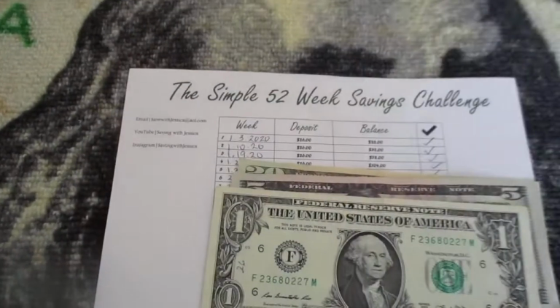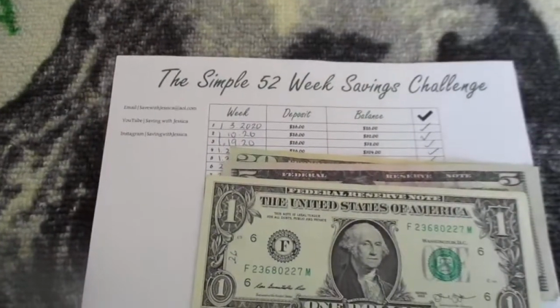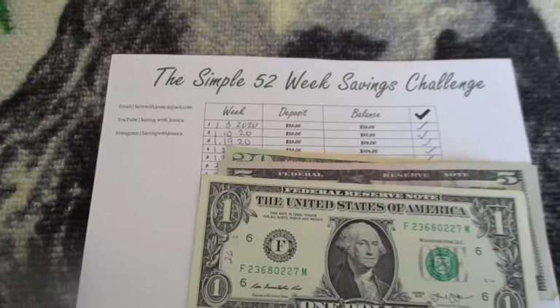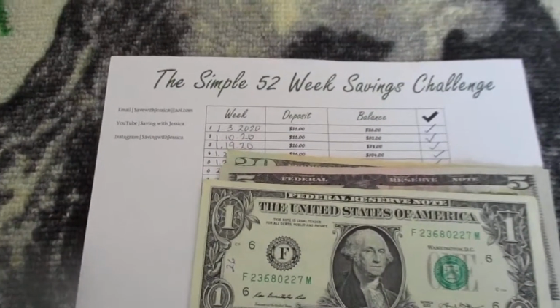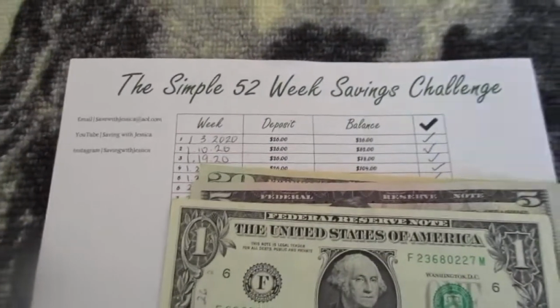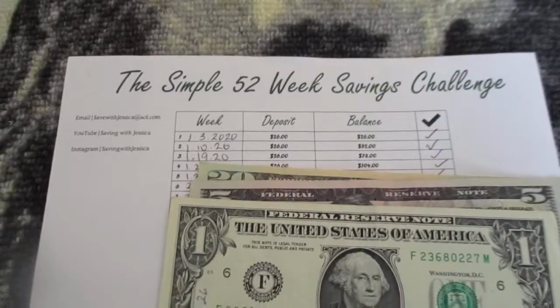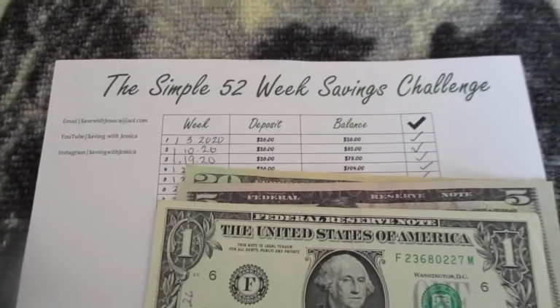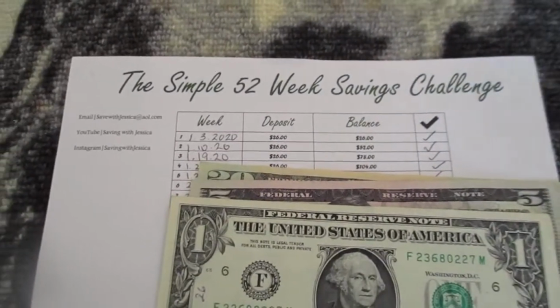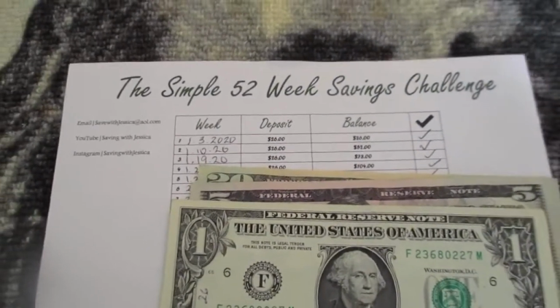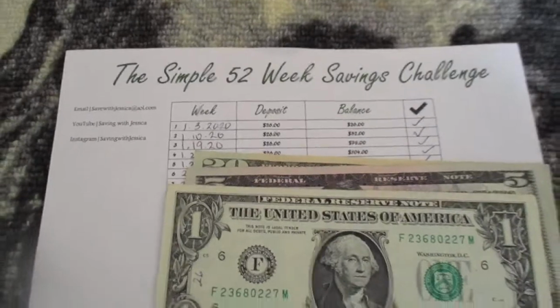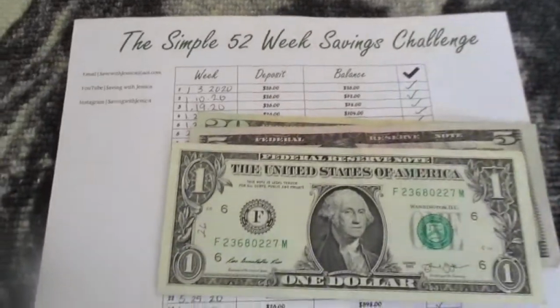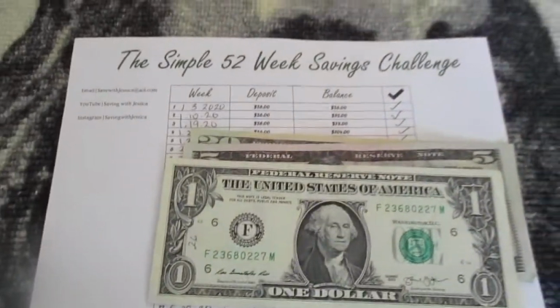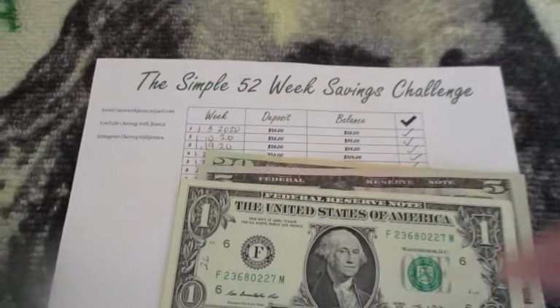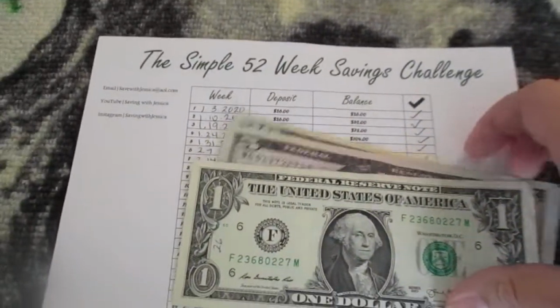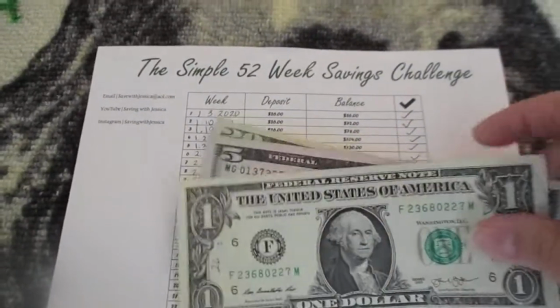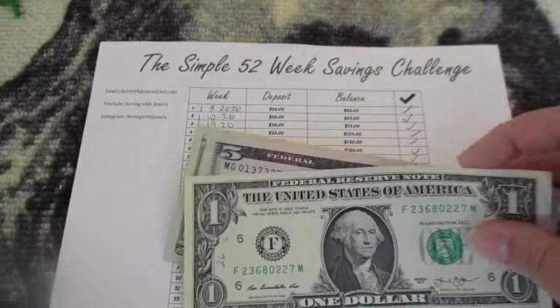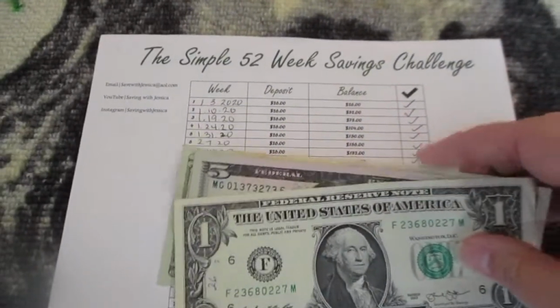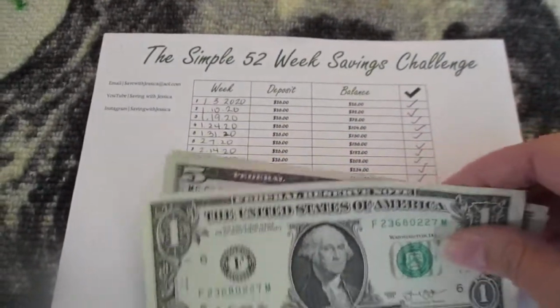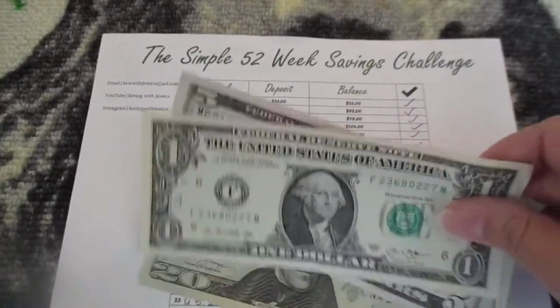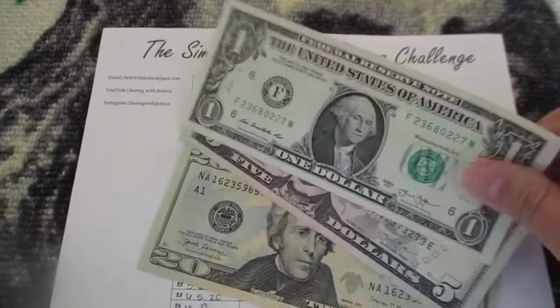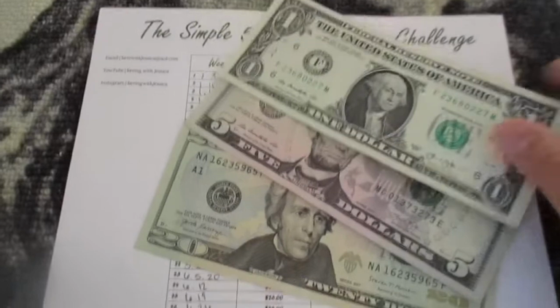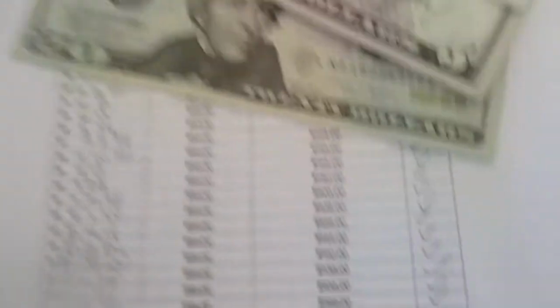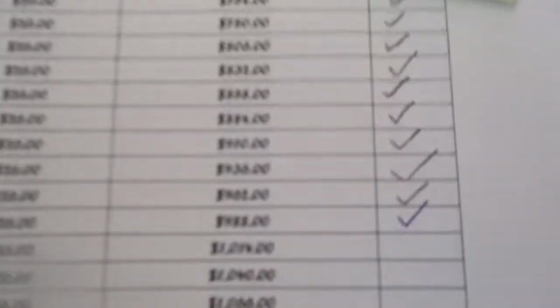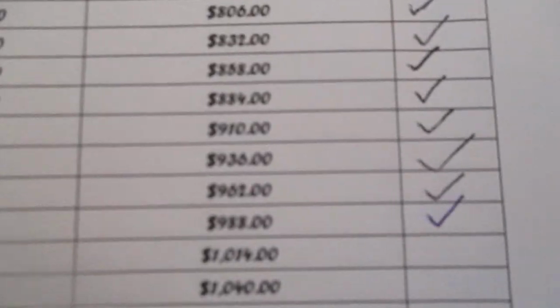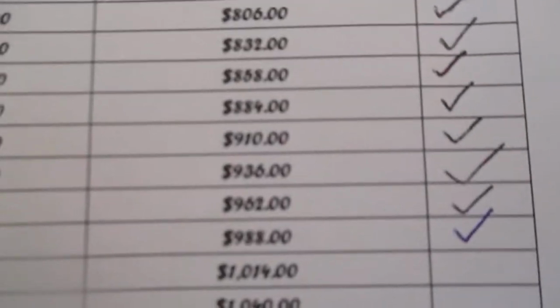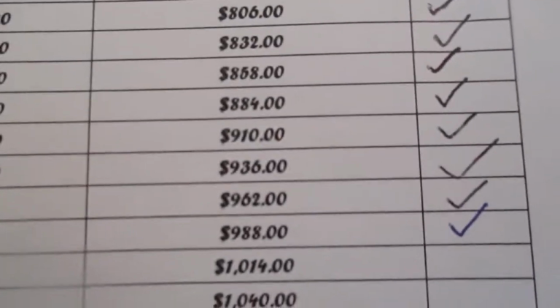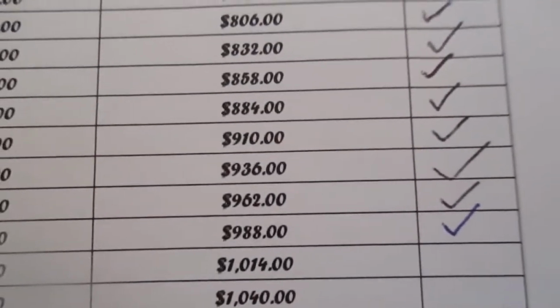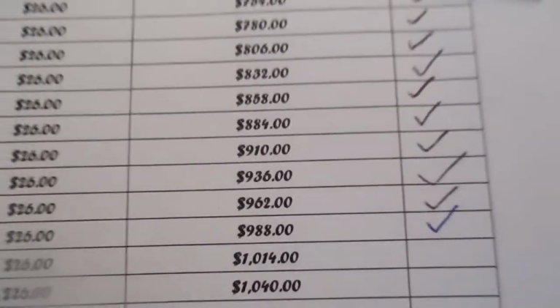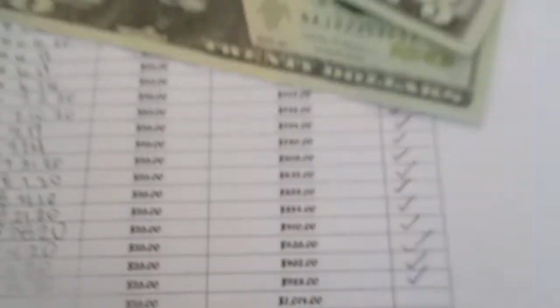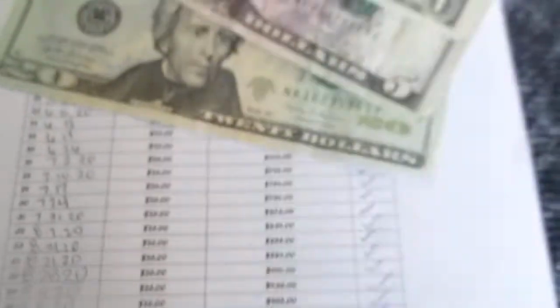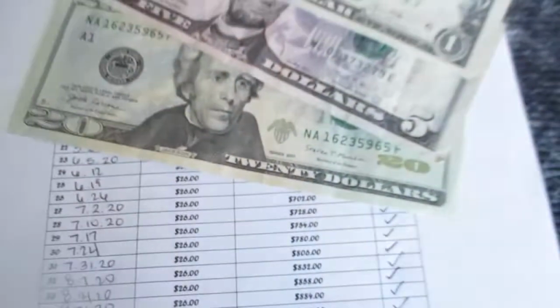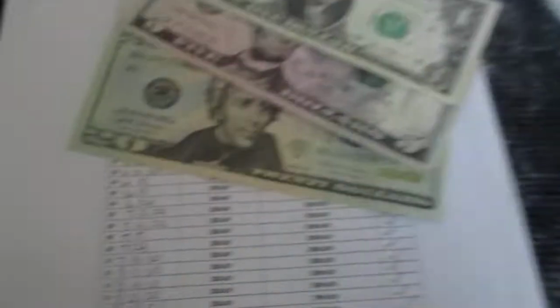And my last savings challenge is the simple 52-week savings challenge. With this savings challenge I currently save $26 per week and I currently have $980 for this savings challenge.